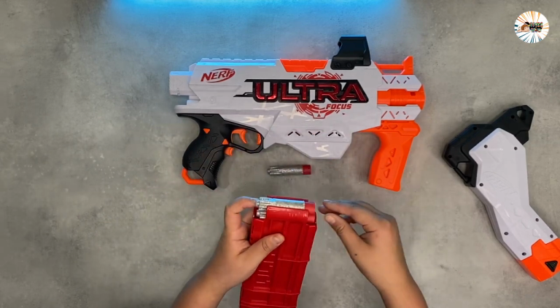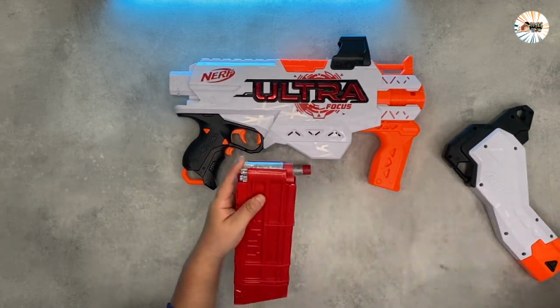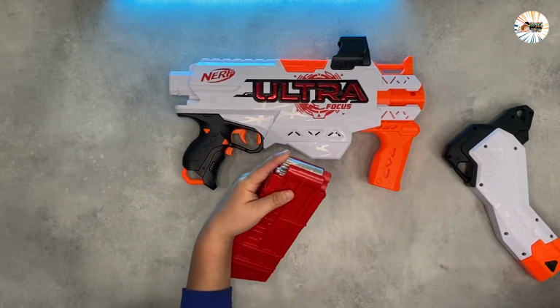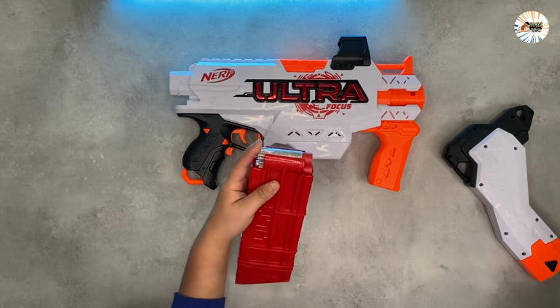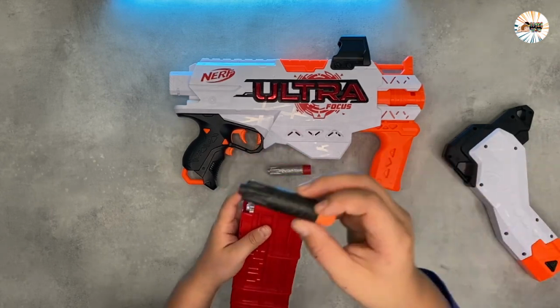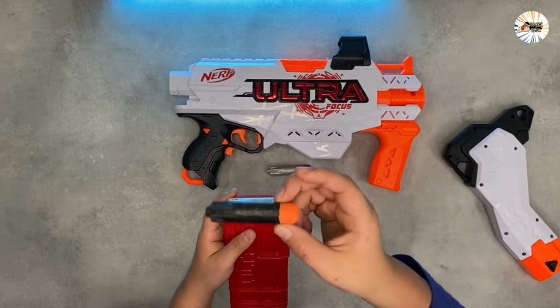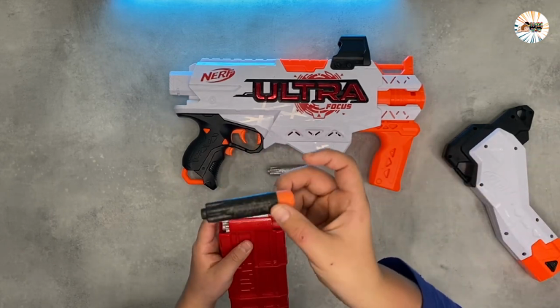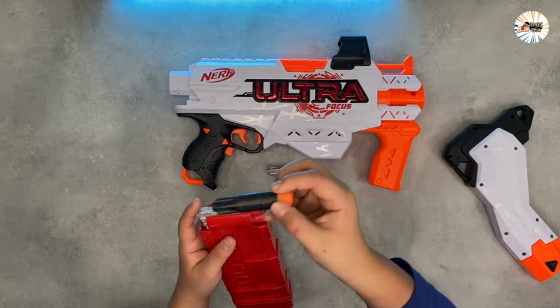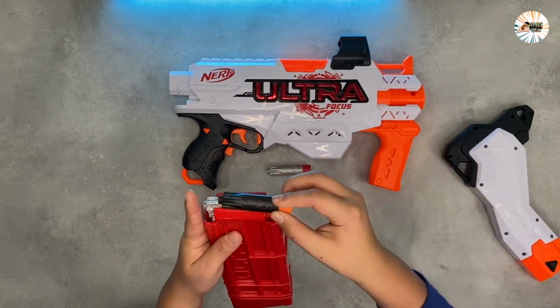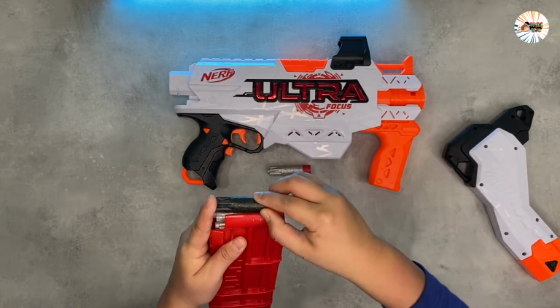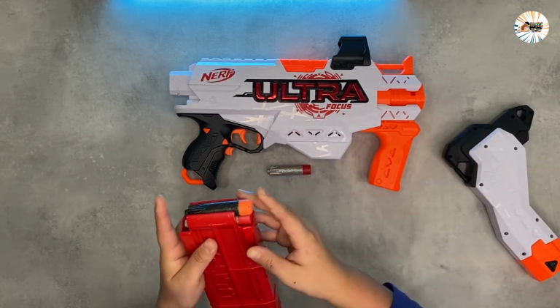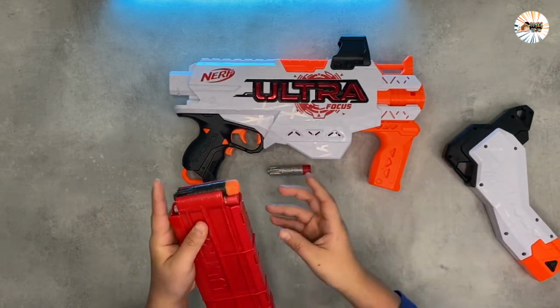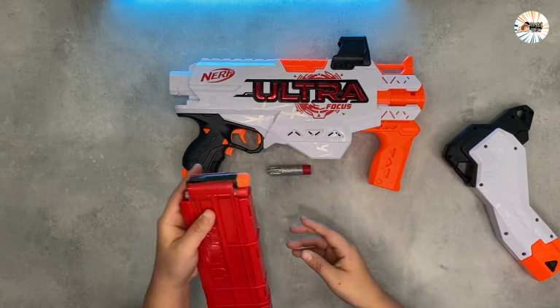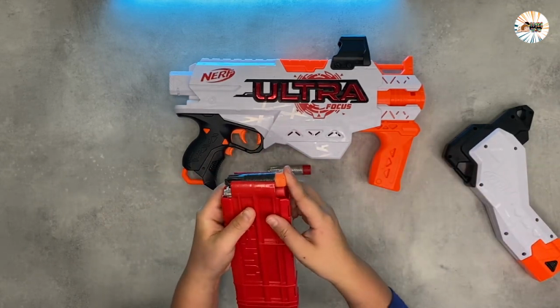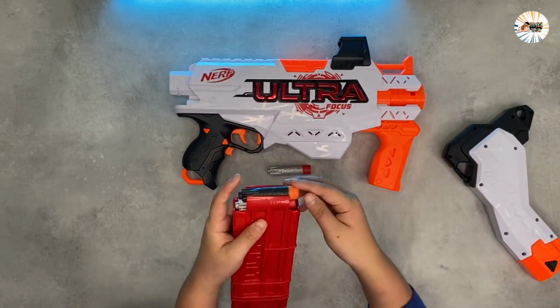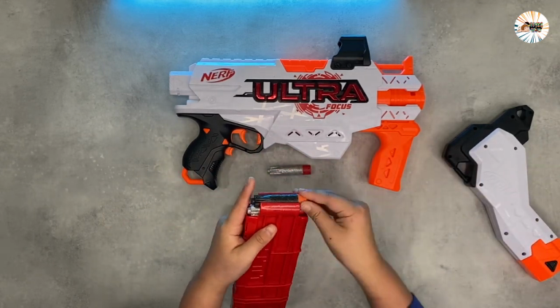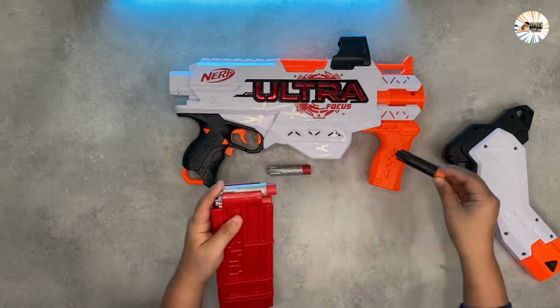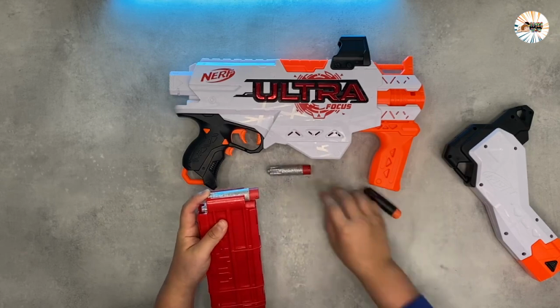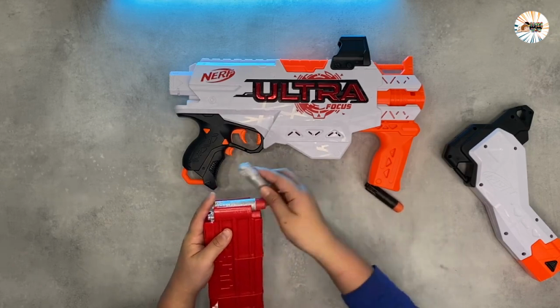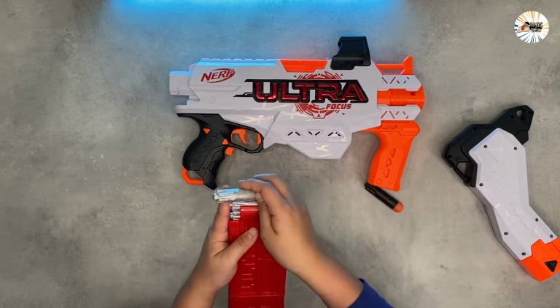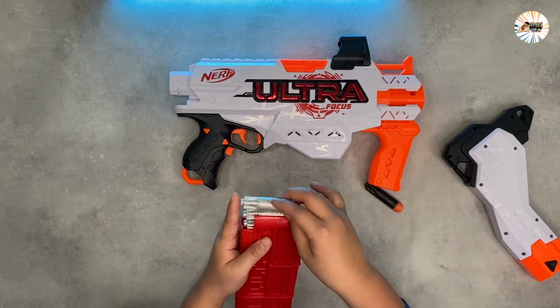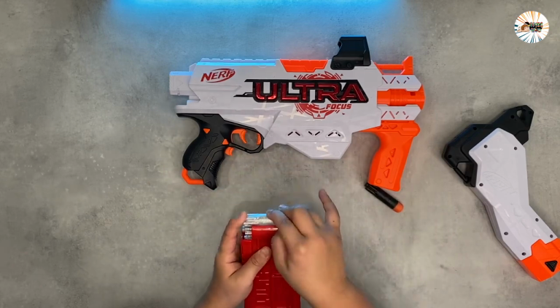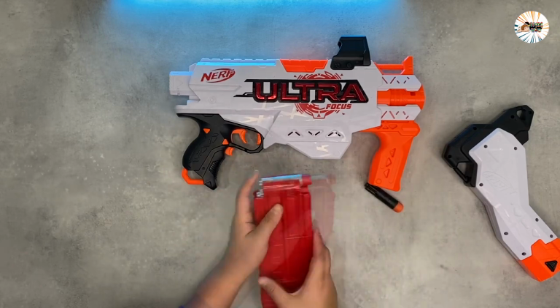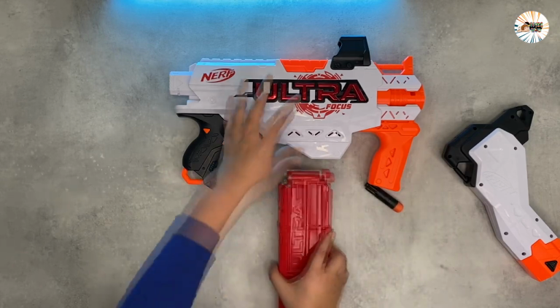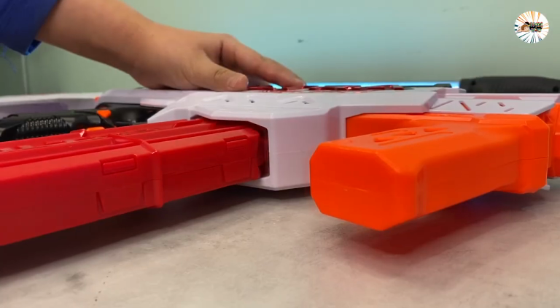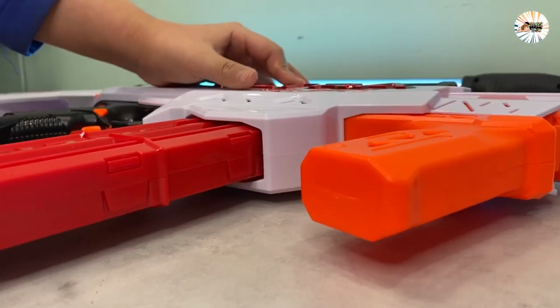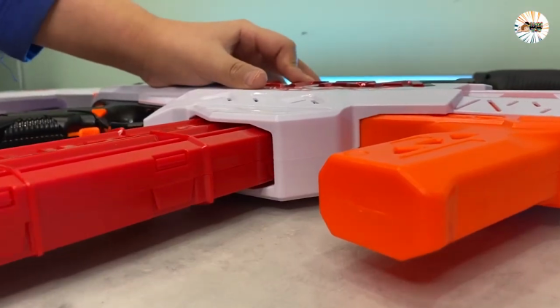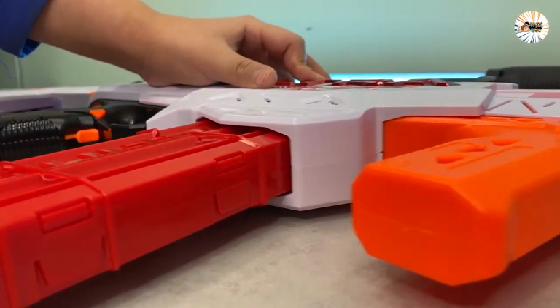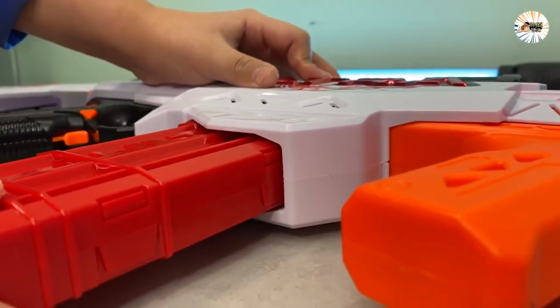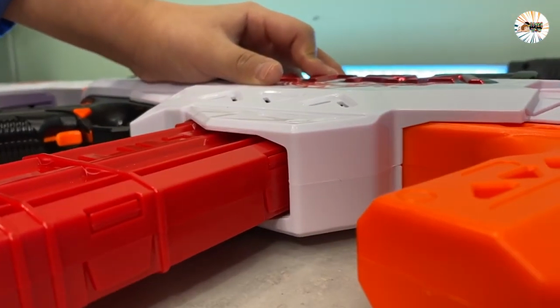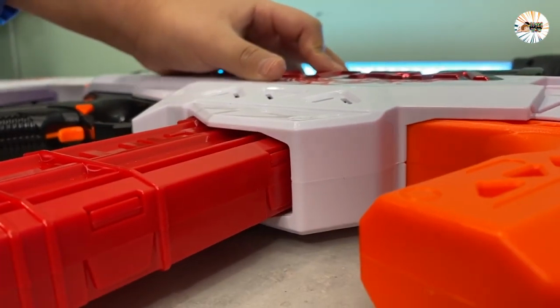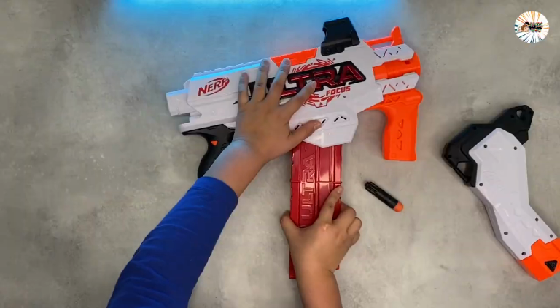Insert darts into the shells, then load the soft bullets into the clip and restore for shooting. The safe and recyclable shells eject automatically when you pump to reload, providing extra excitement and fun.